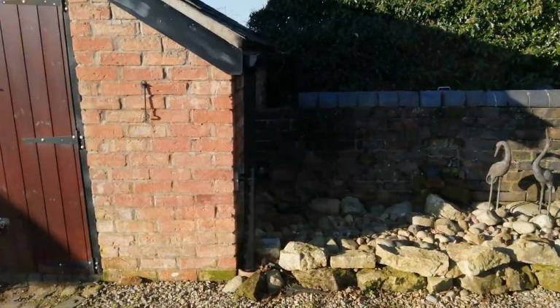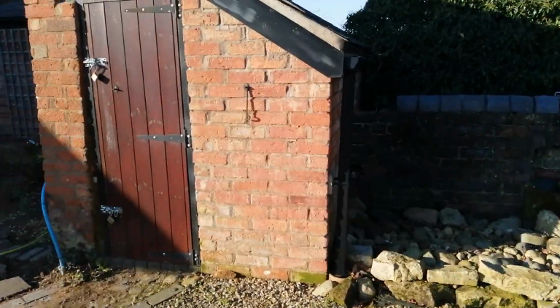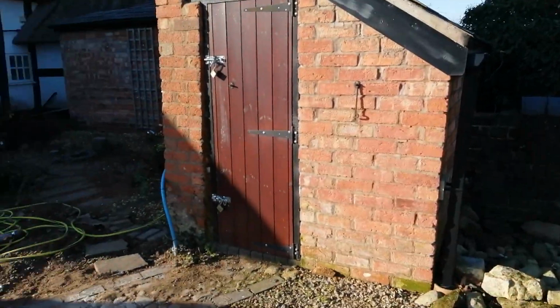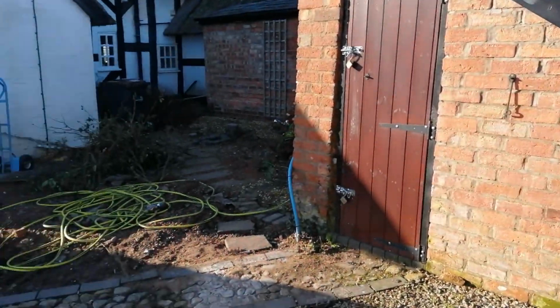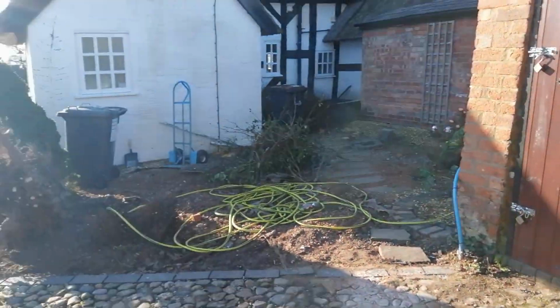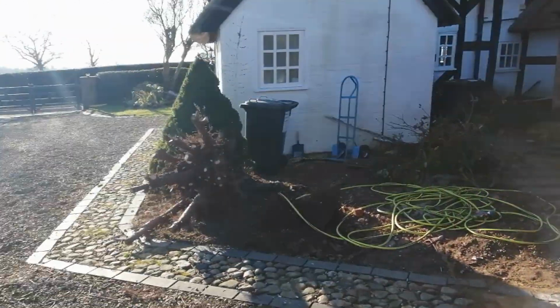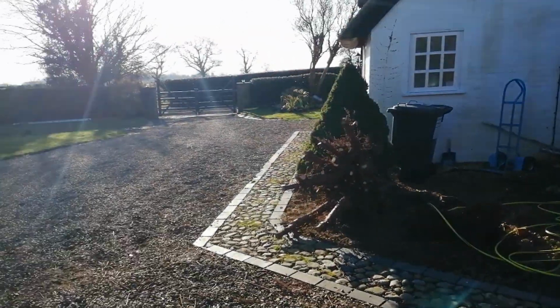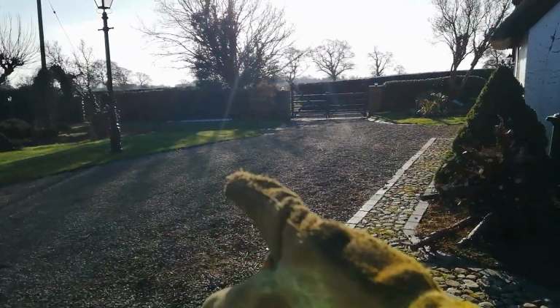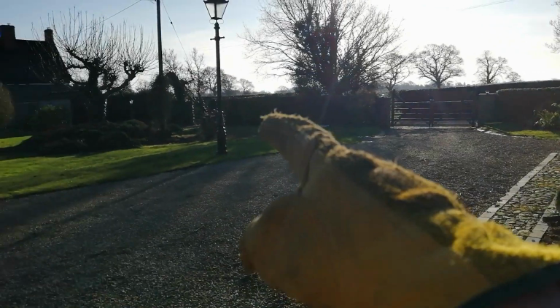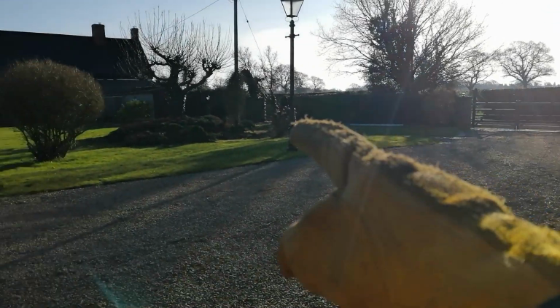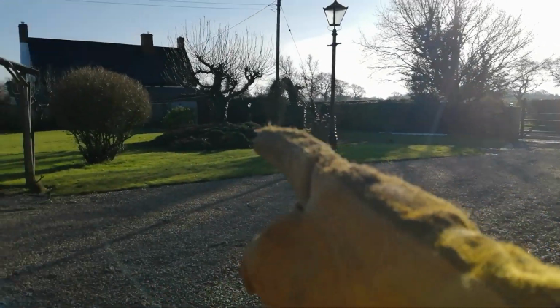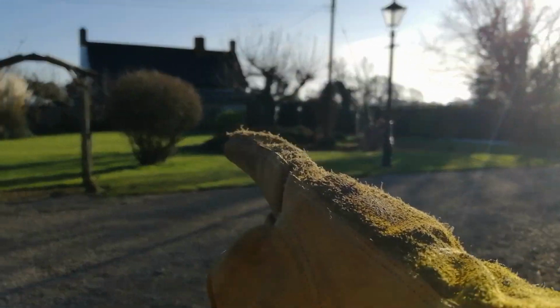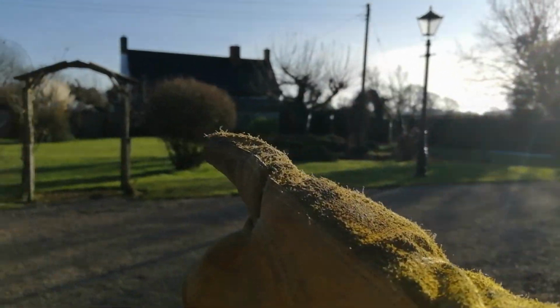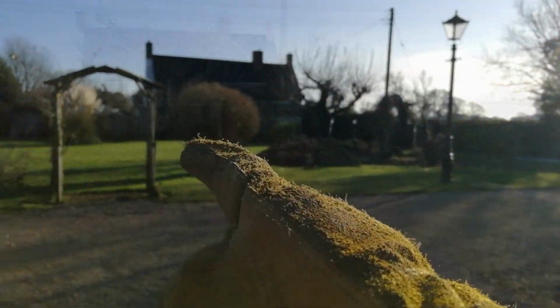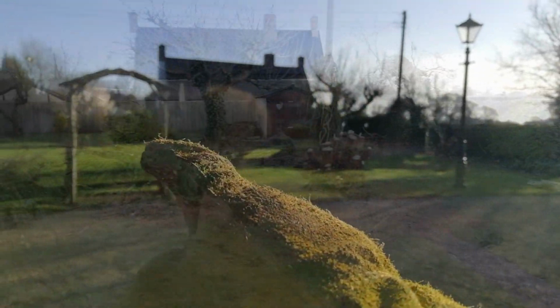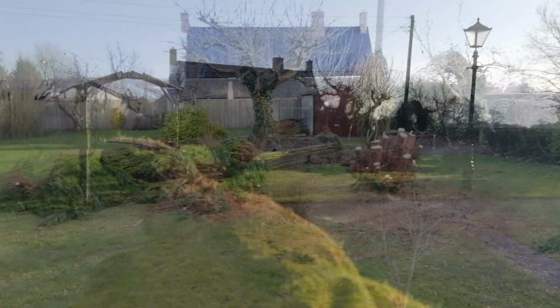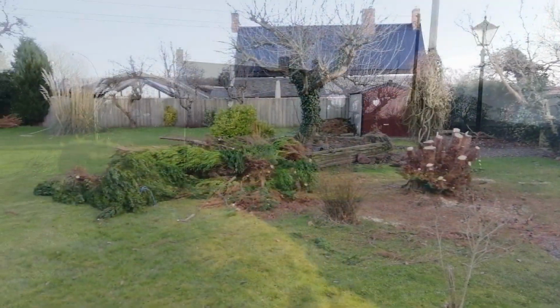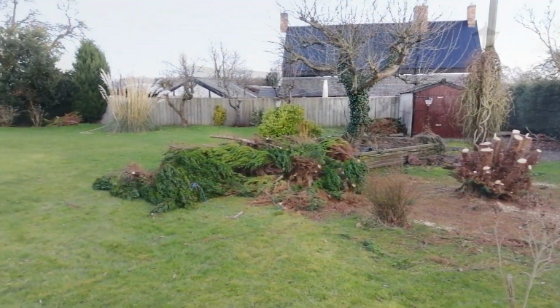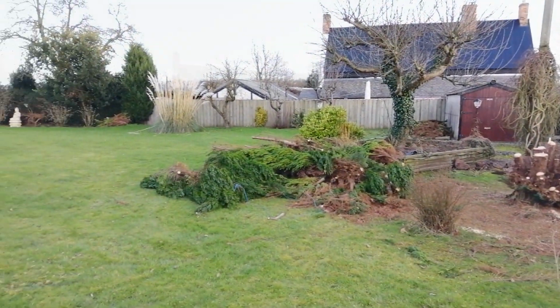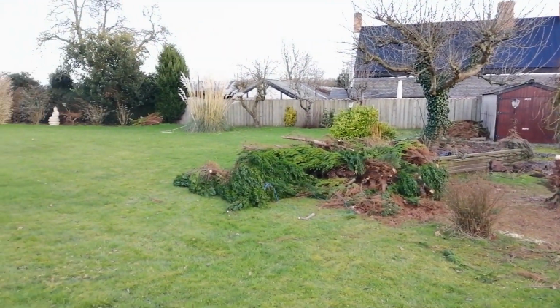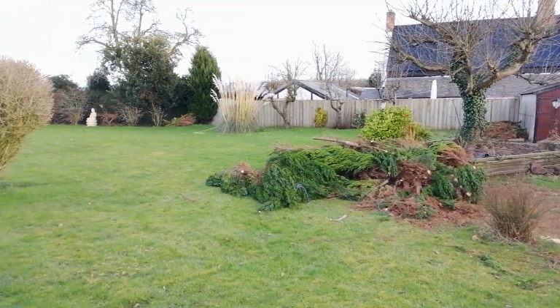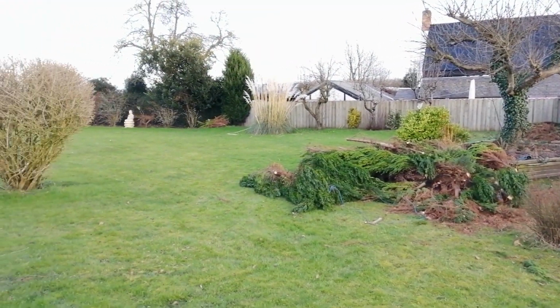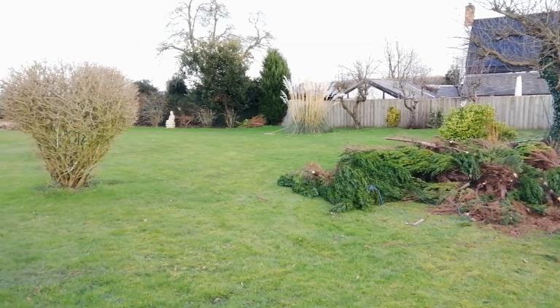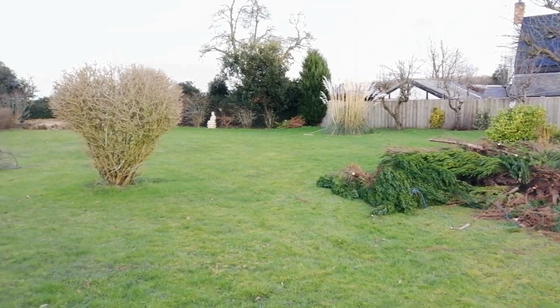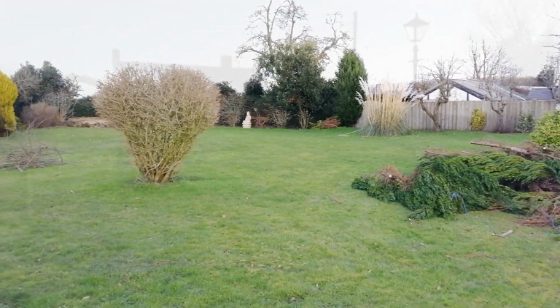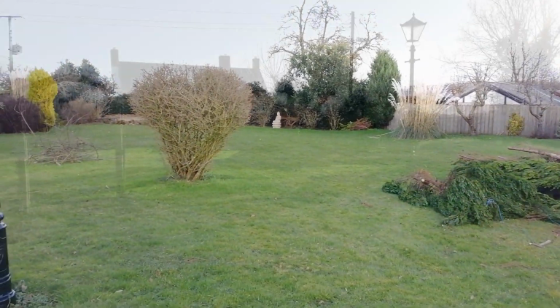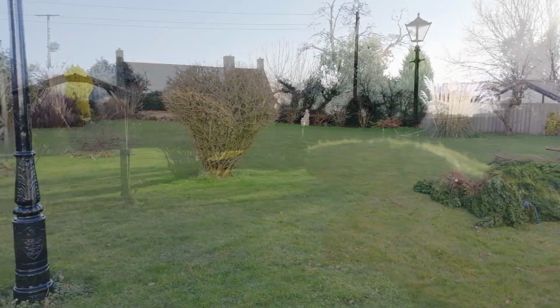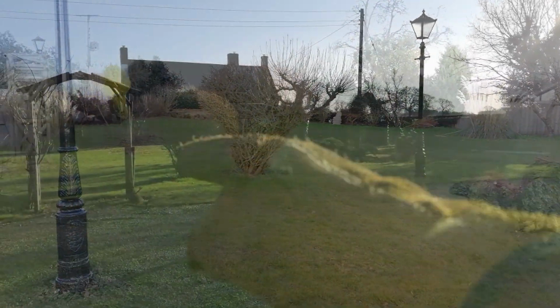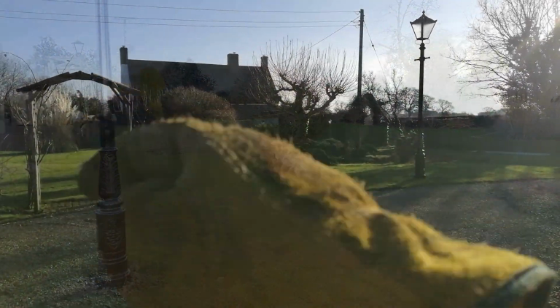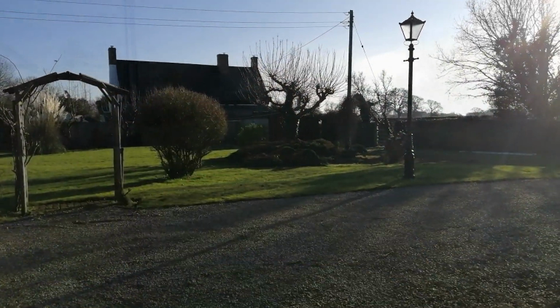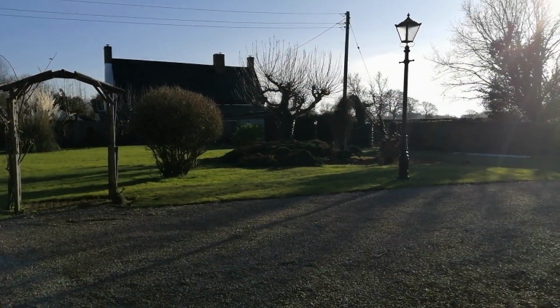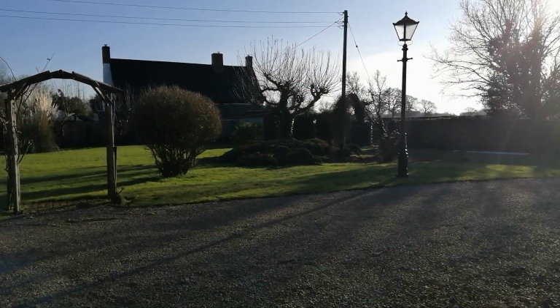Panning around now to look across the lawn, this whole expanse of garden will be divided into small garden rooms, each one with a different theme.